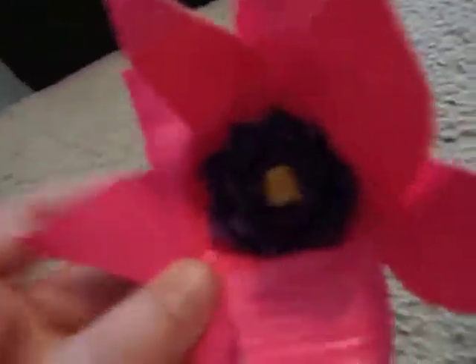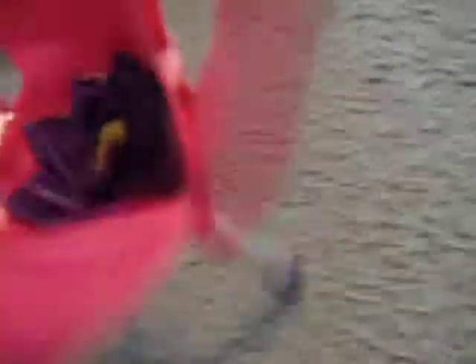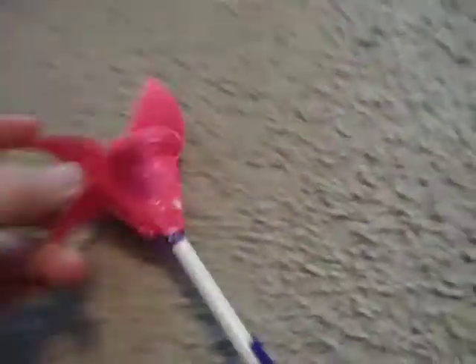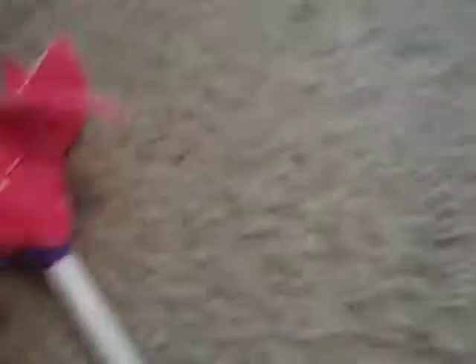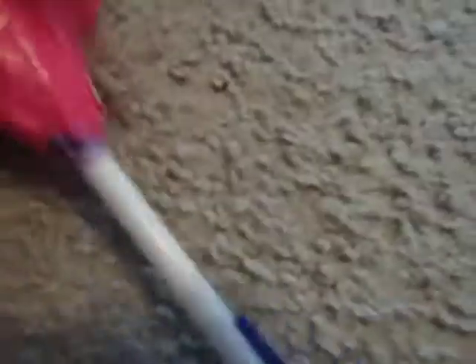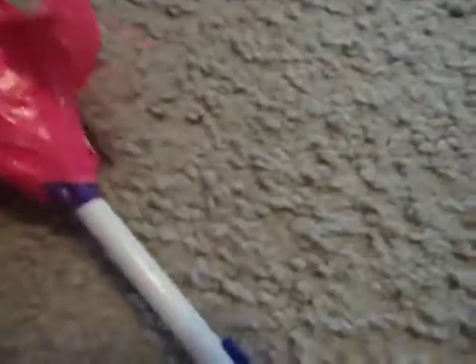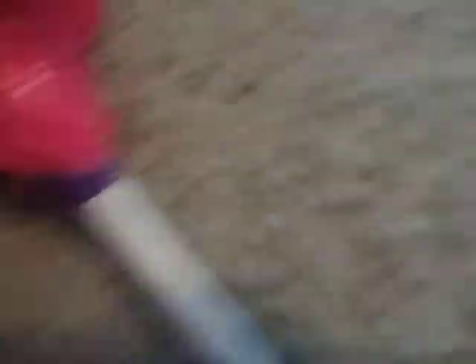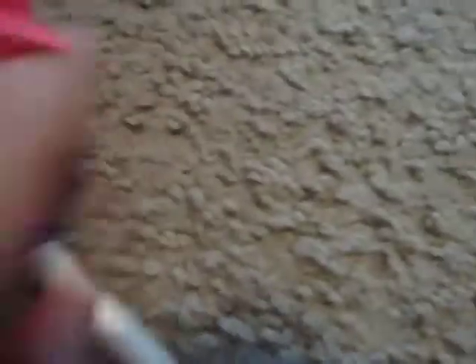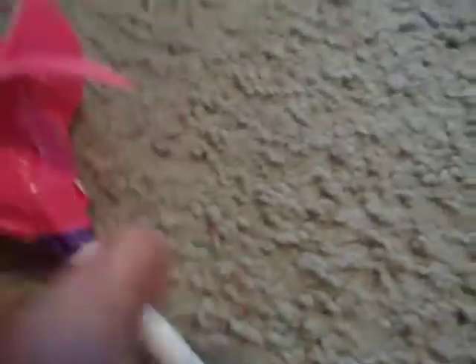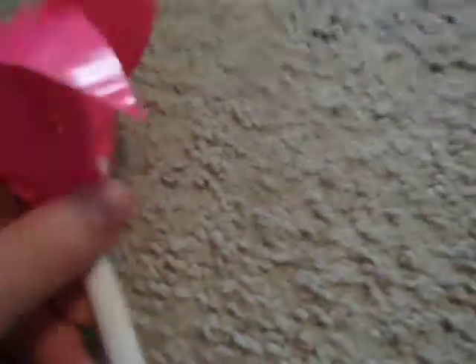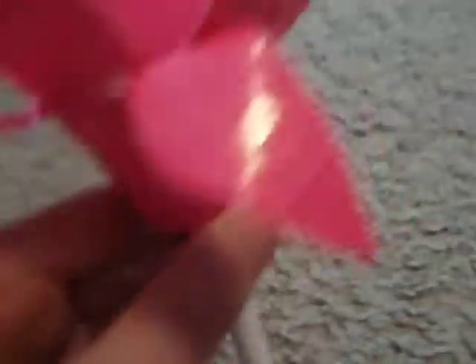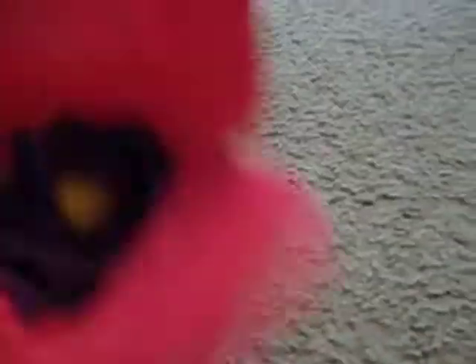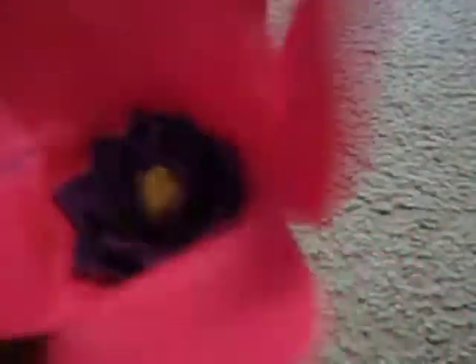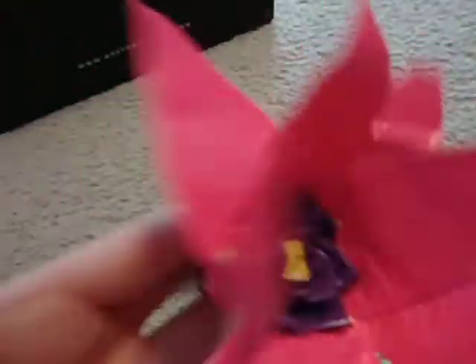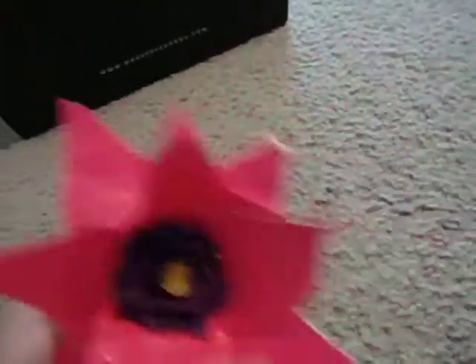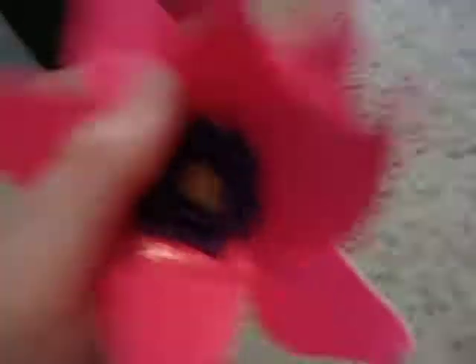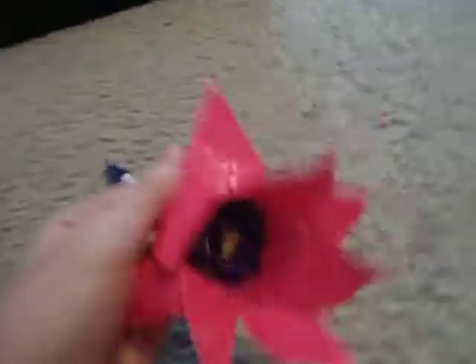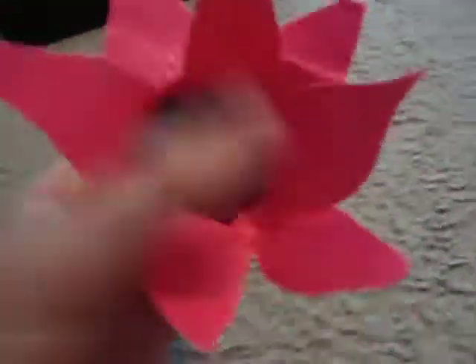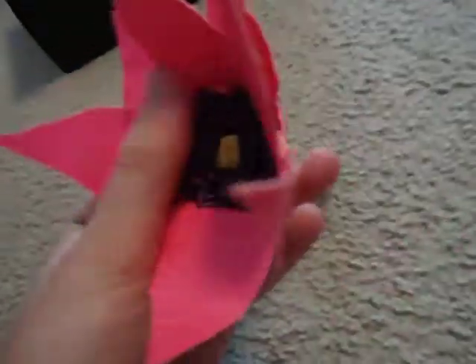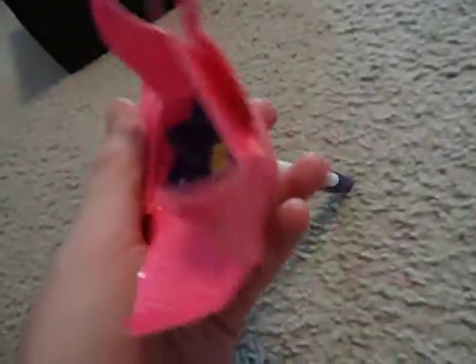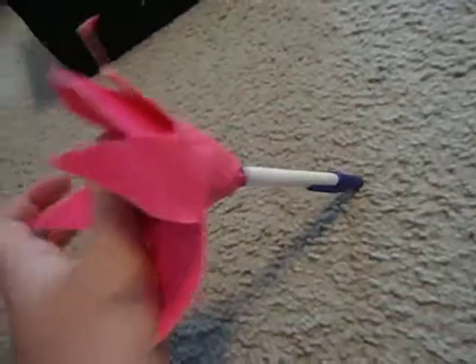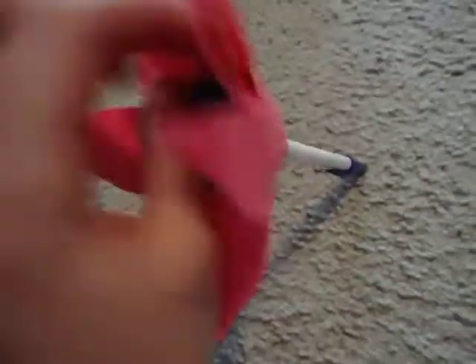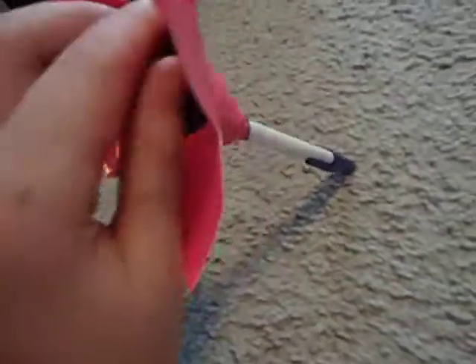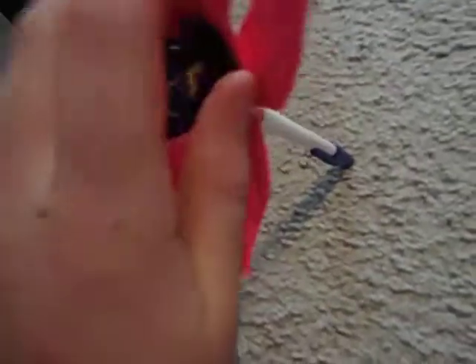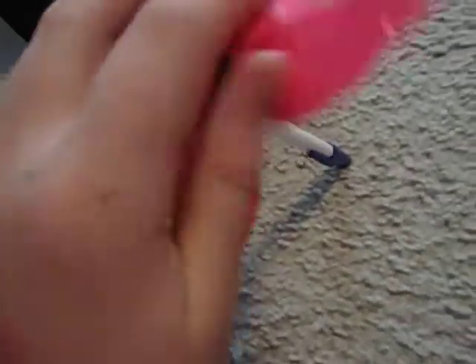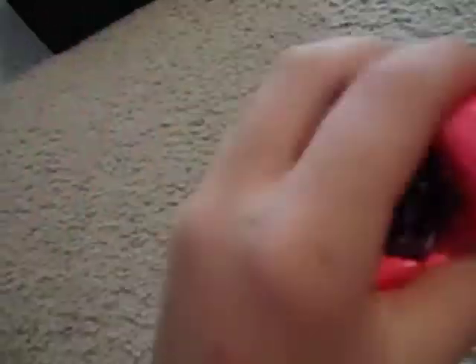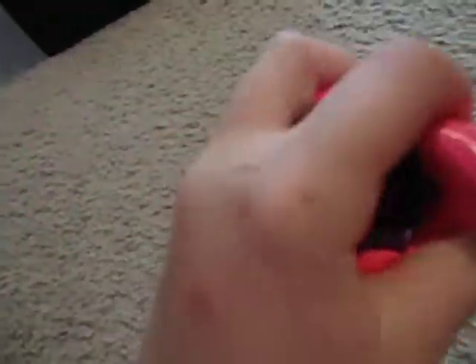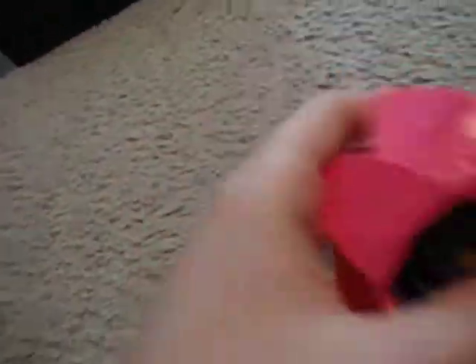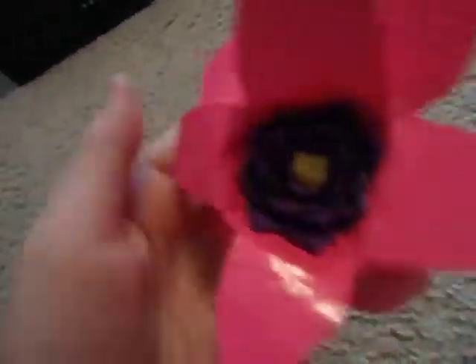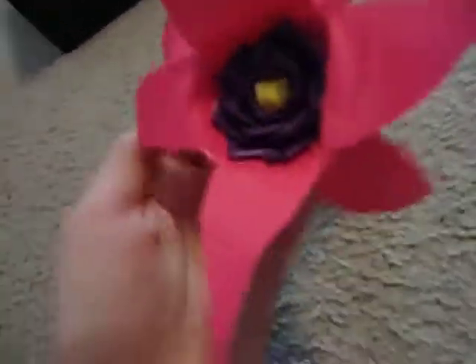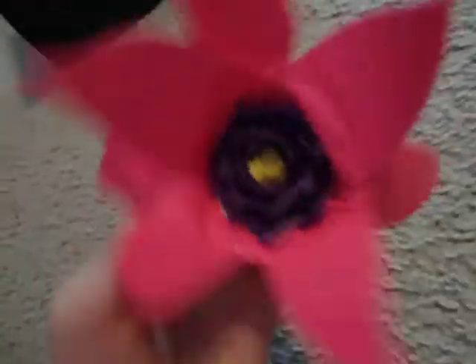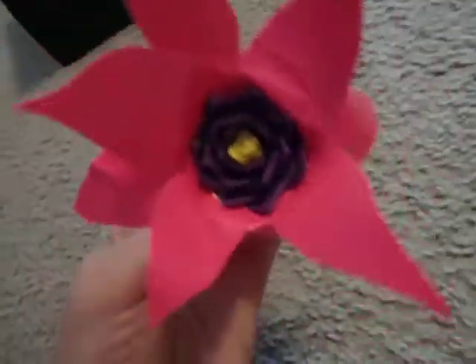And then you just put it on and stick the tape over it so it'll stick on. You put eight different petals on, and you've got your duct tape daisy.